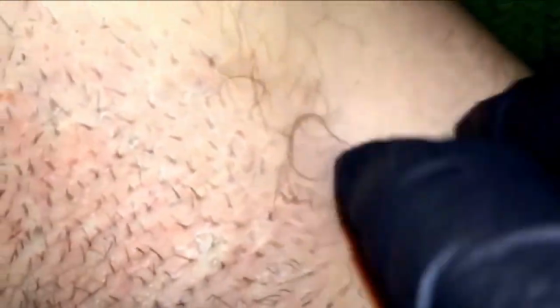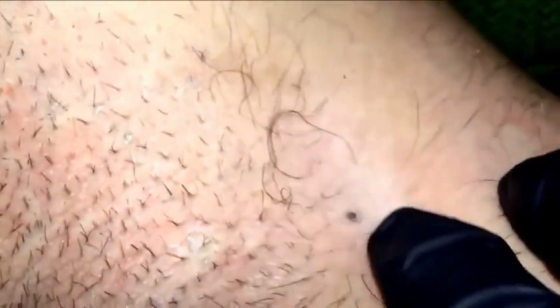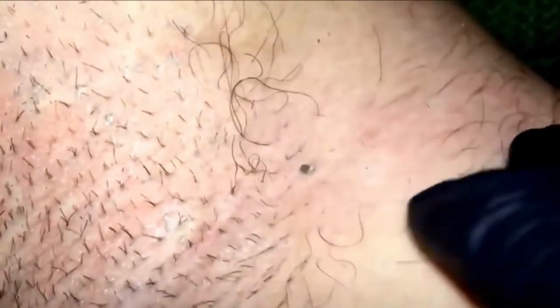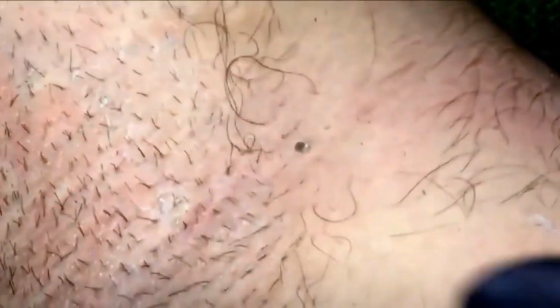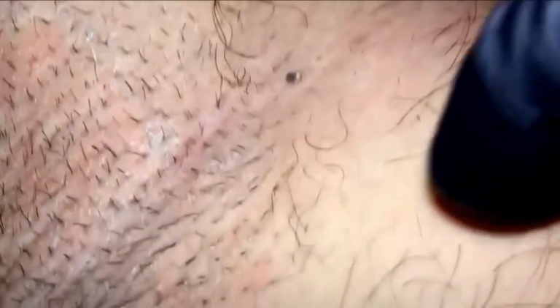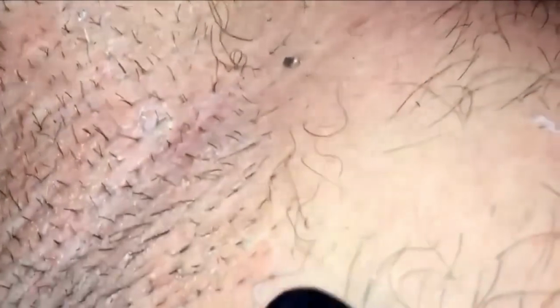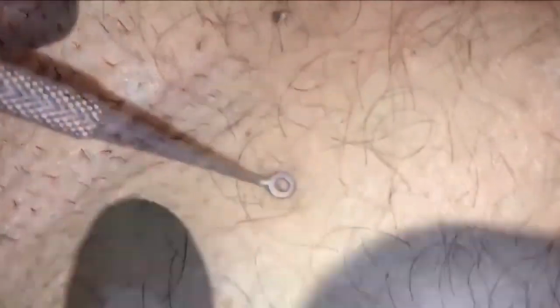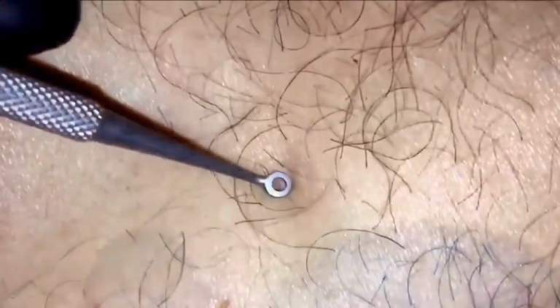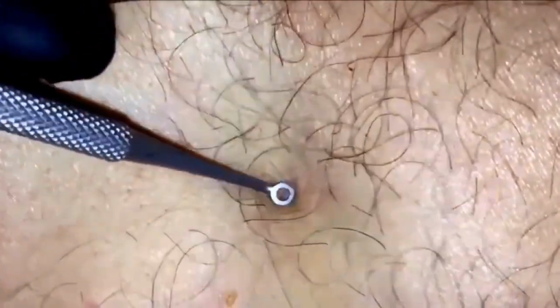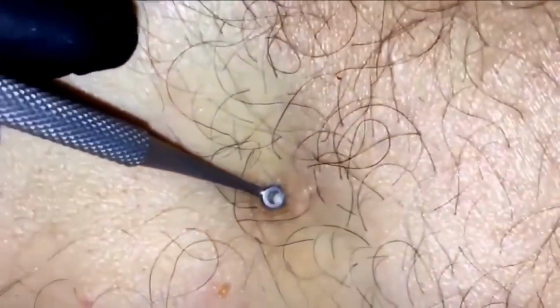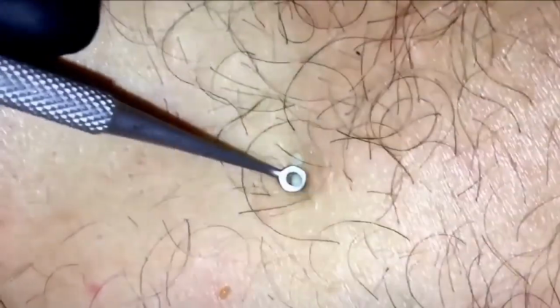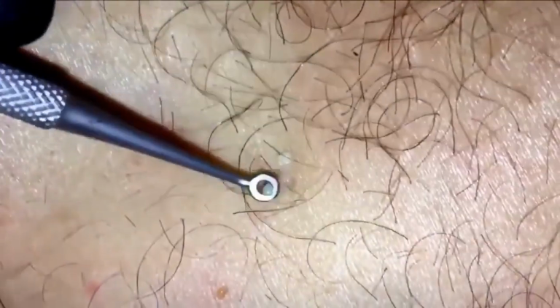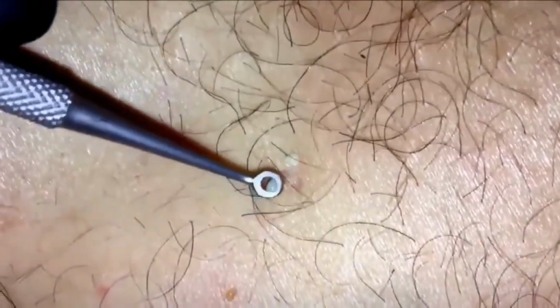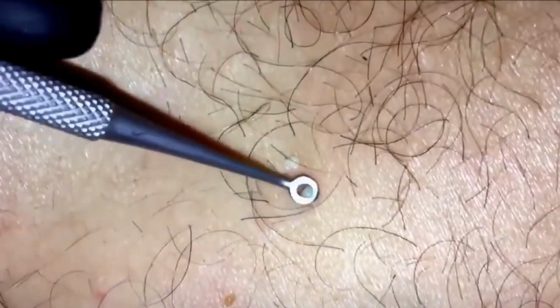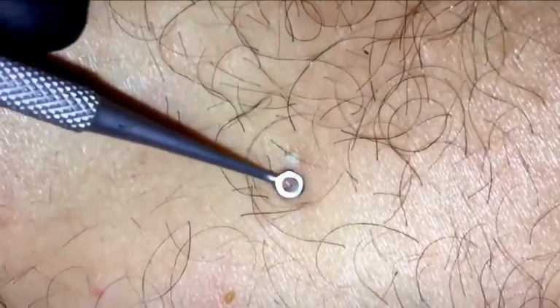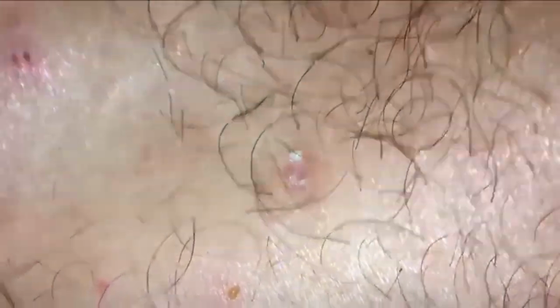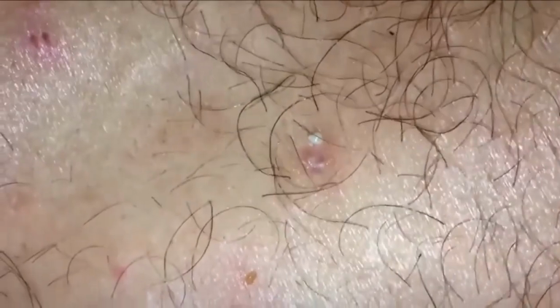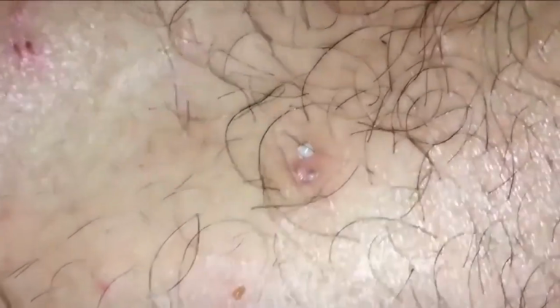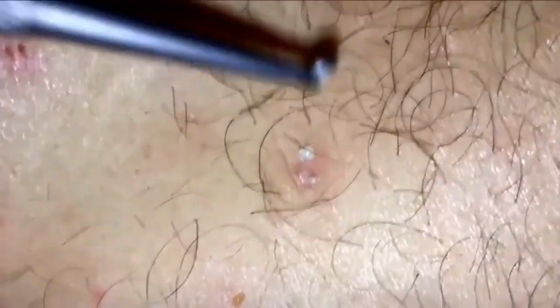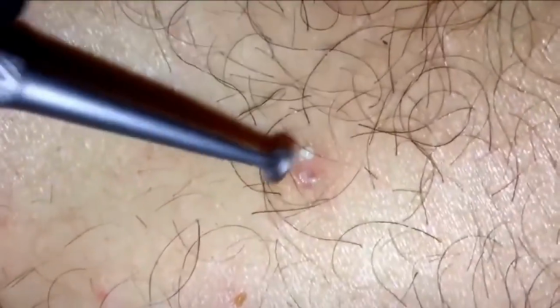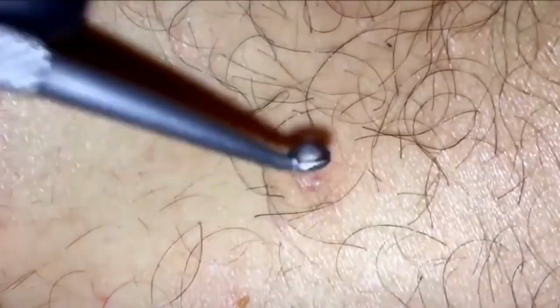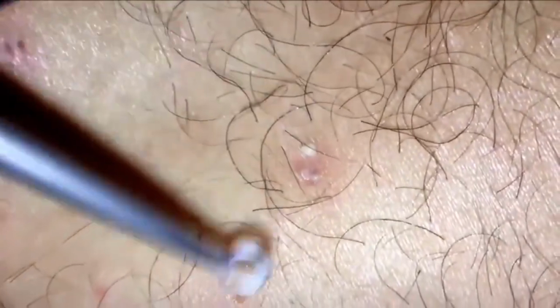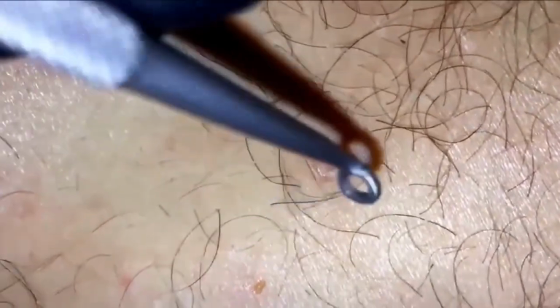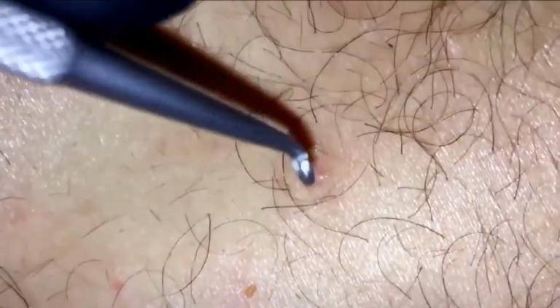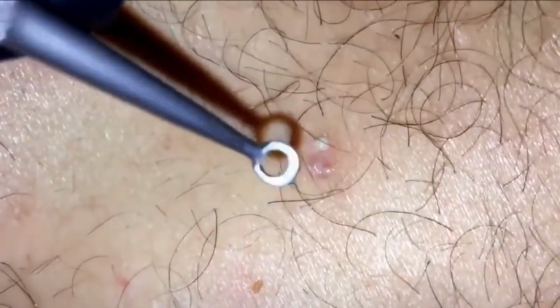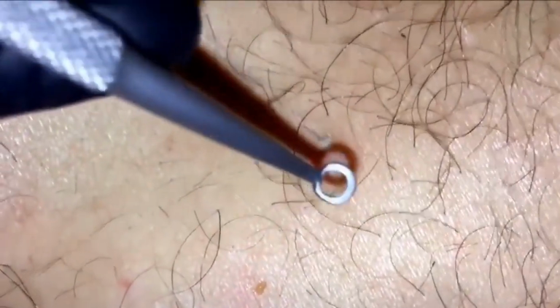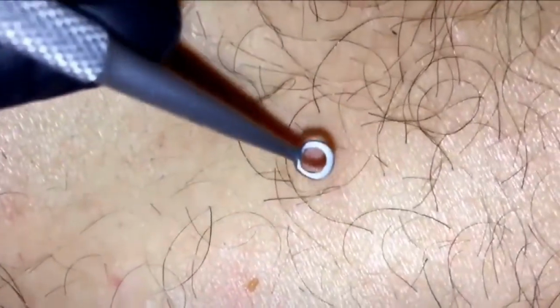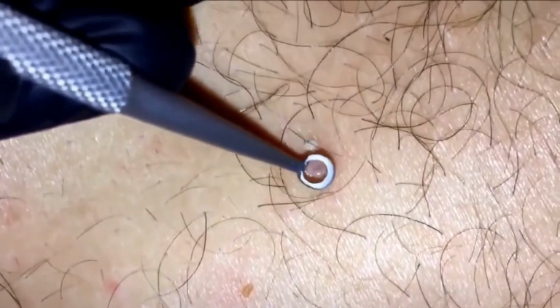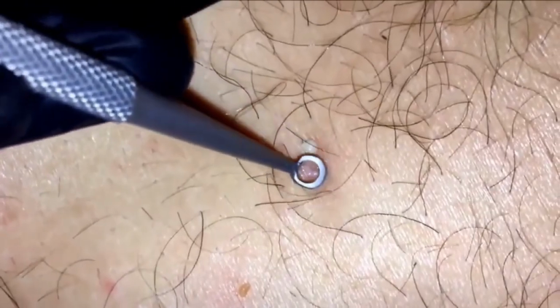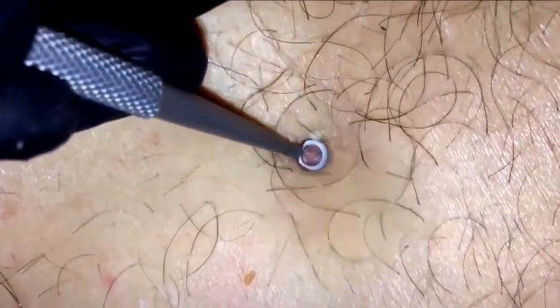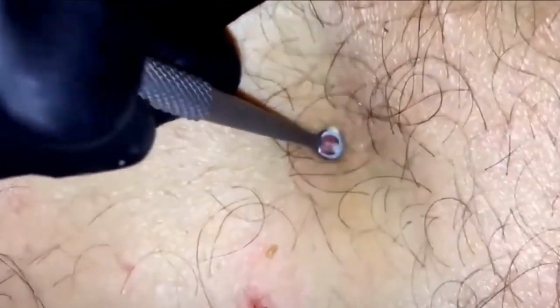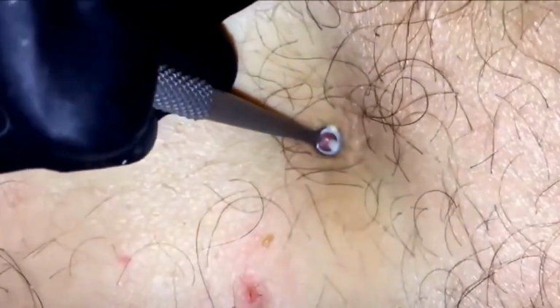Go ahead and leave a comment below. Should we focus on more blackhead videos in the future? Do you want more popping — pimple popping, zits, whiteheads and things of the sort? Go ahead and leave us a comment below.